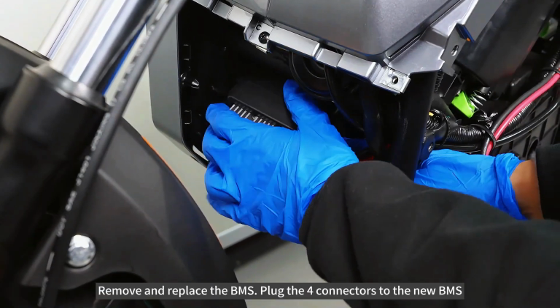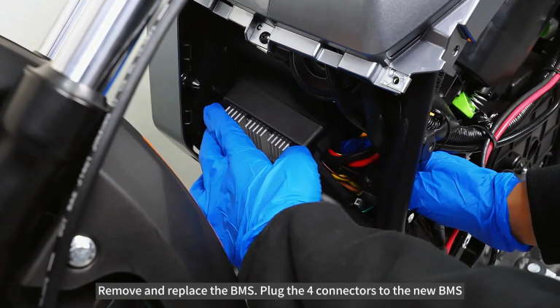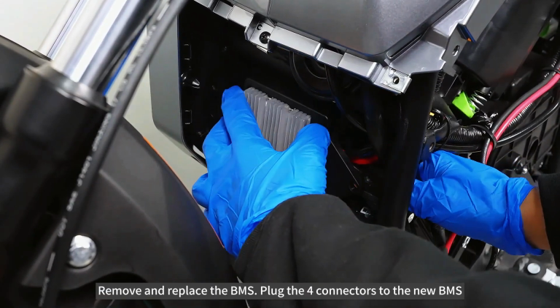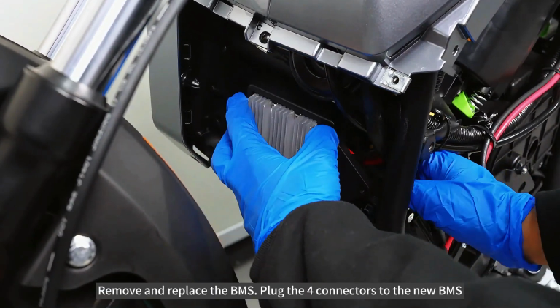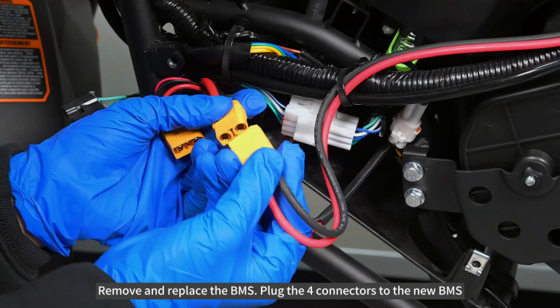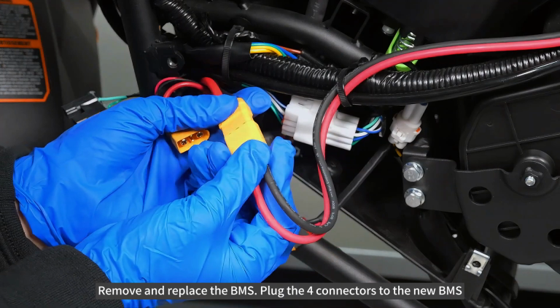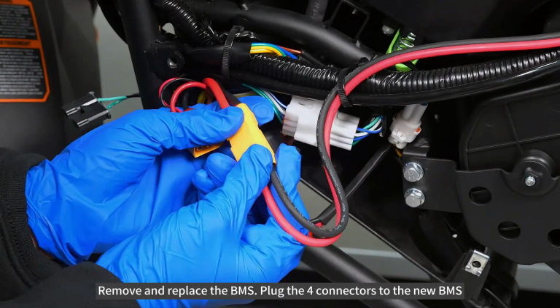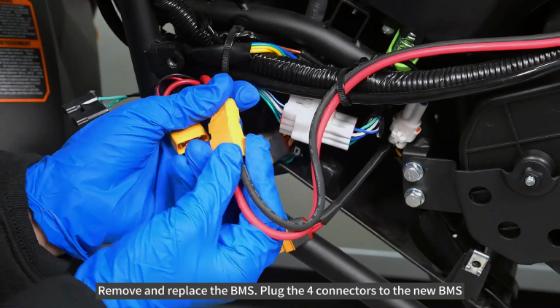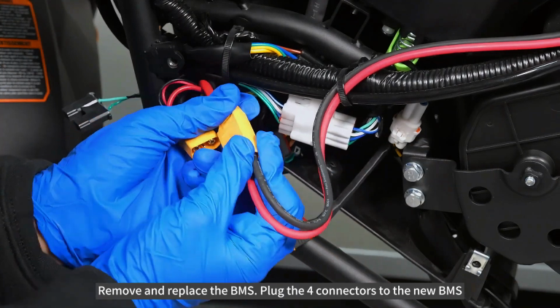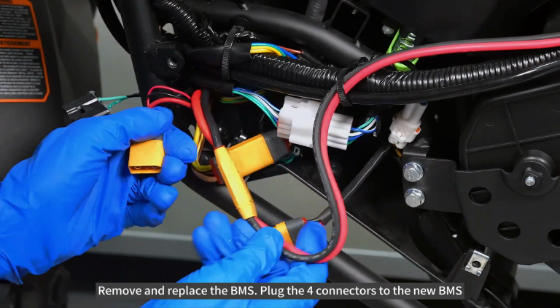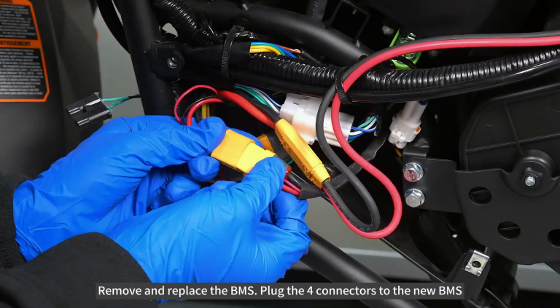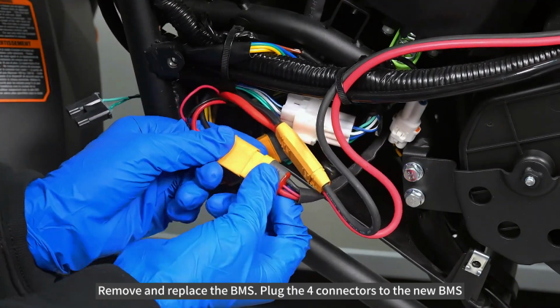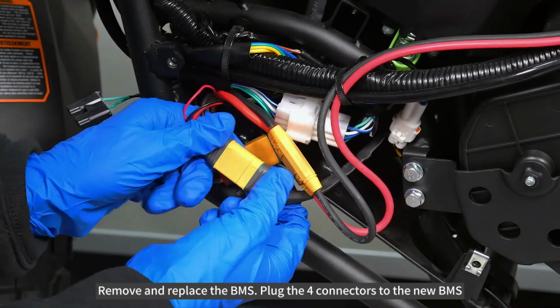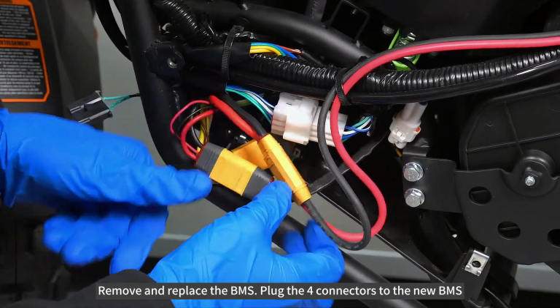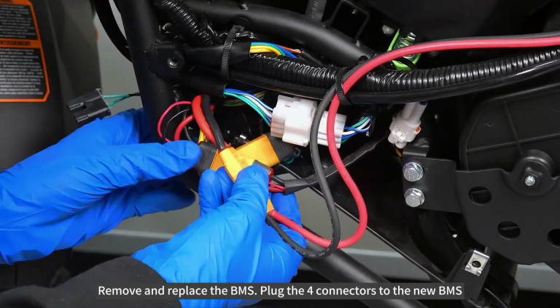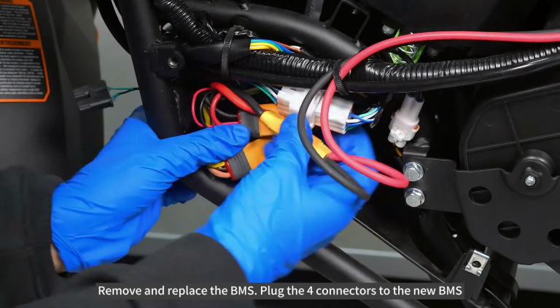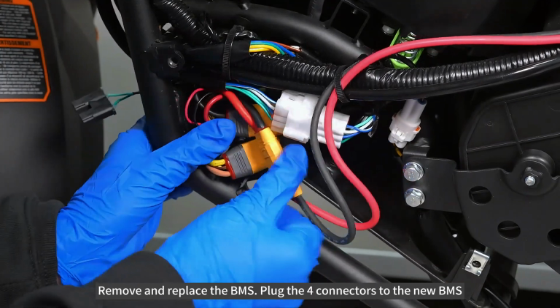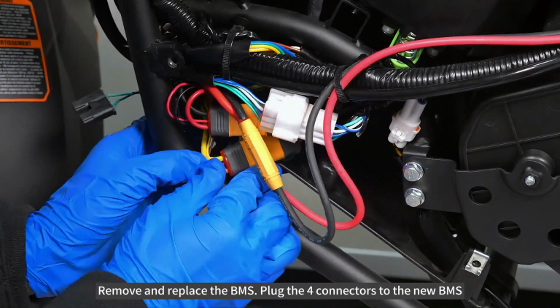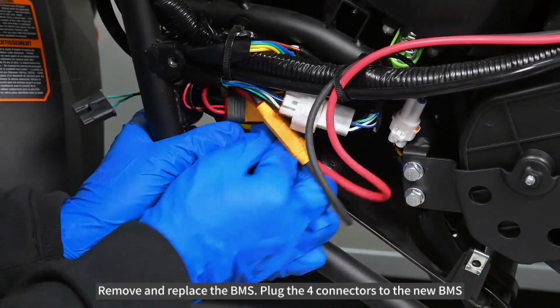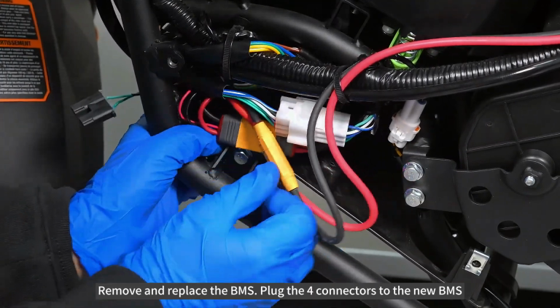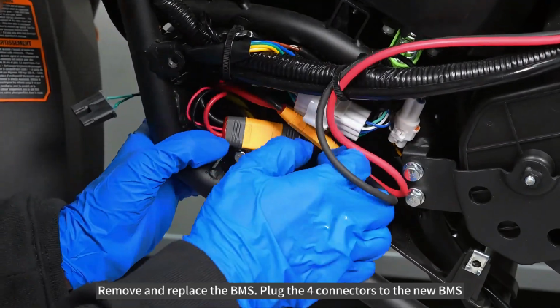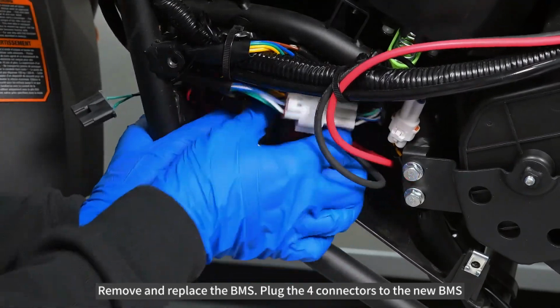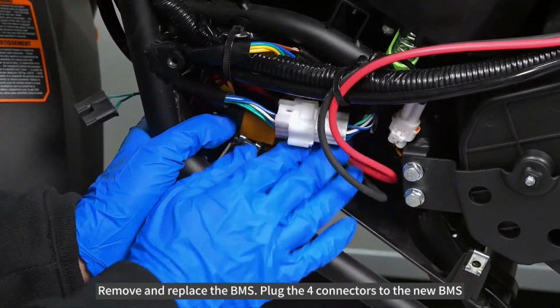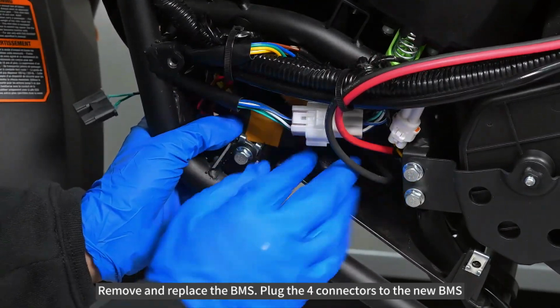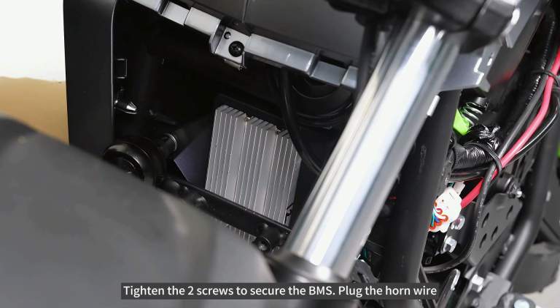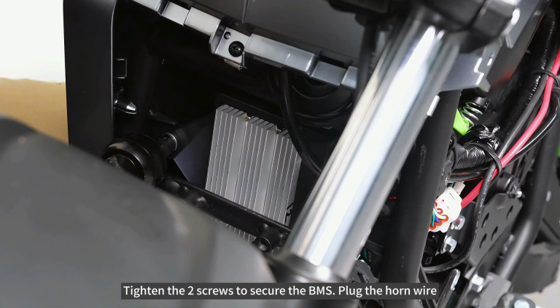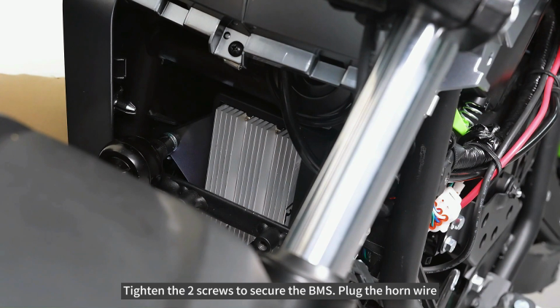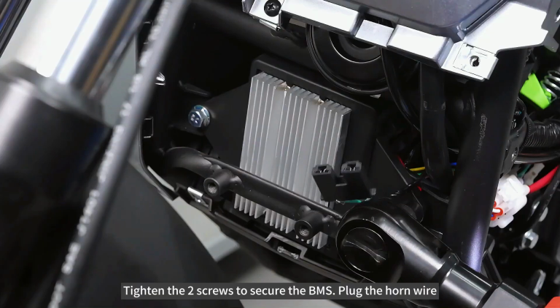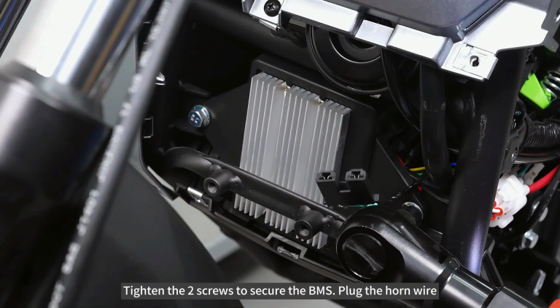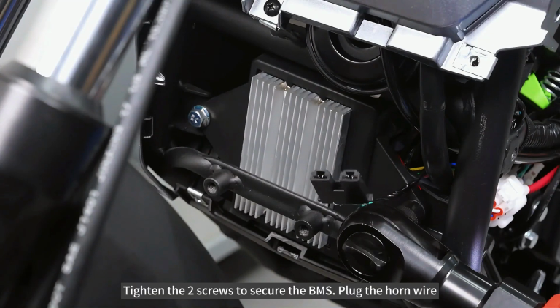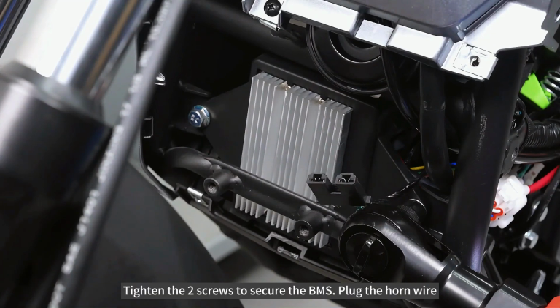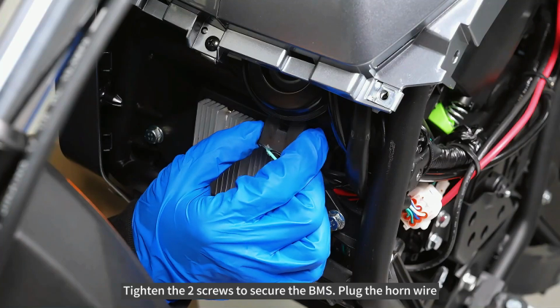Plug the four connectors to the new BMS. Tighten the two screws to secure the BMS. Plug the horn wire.